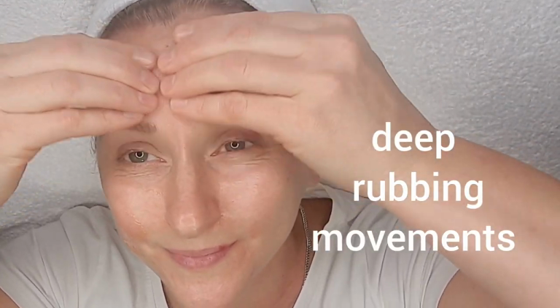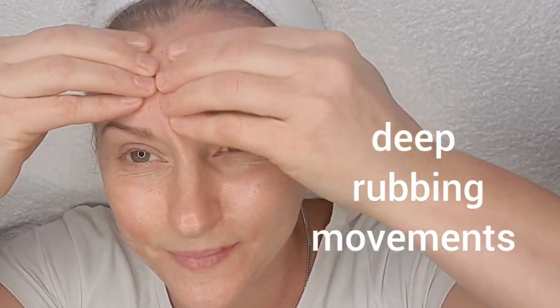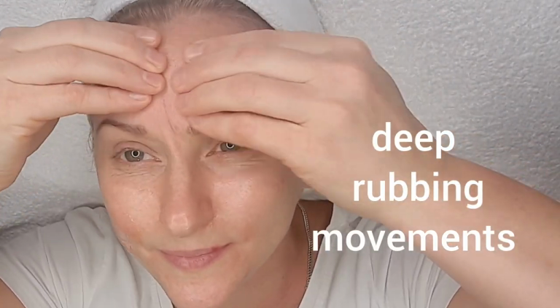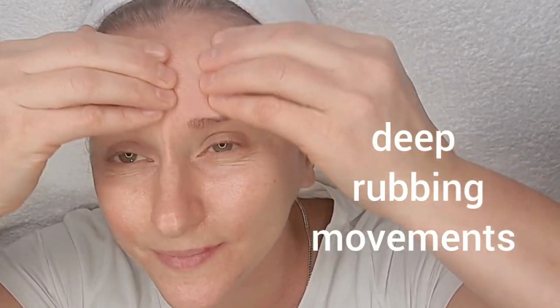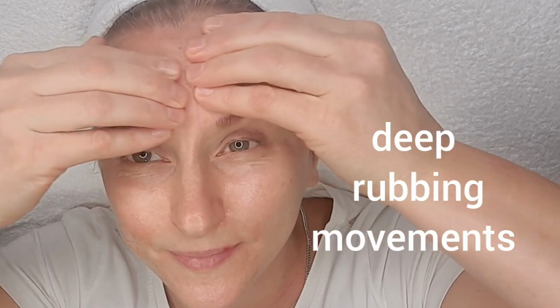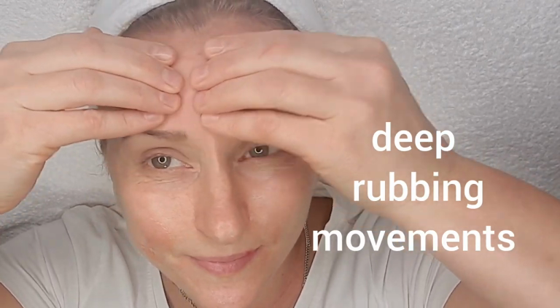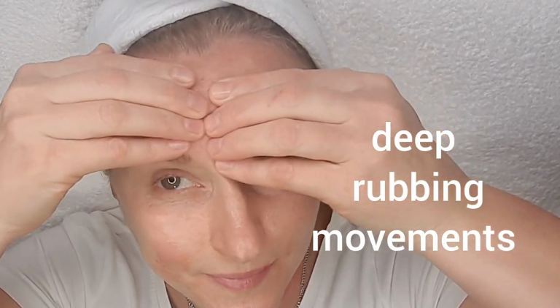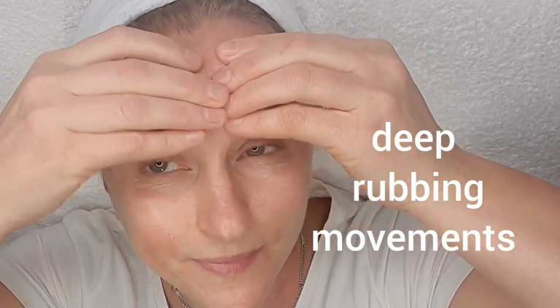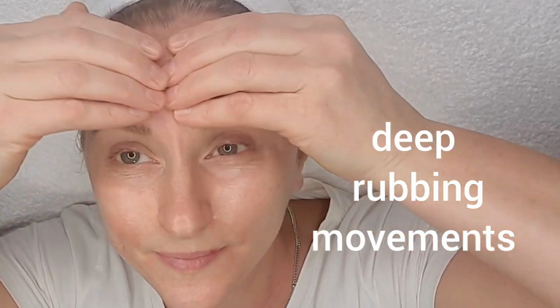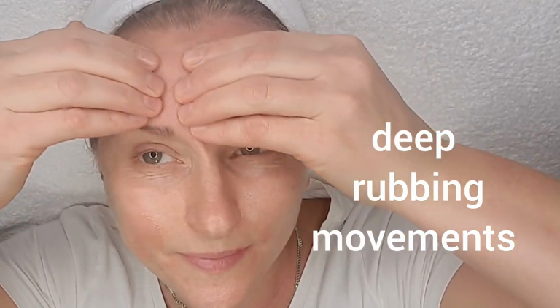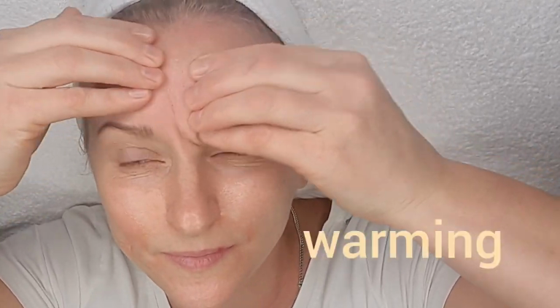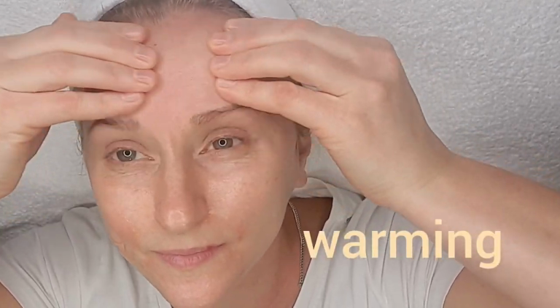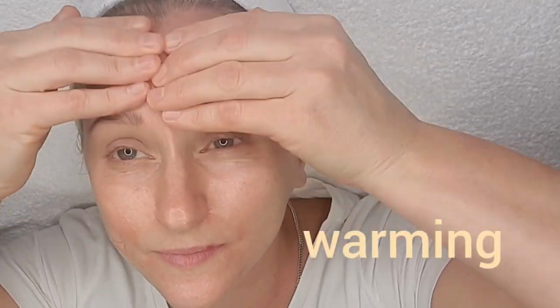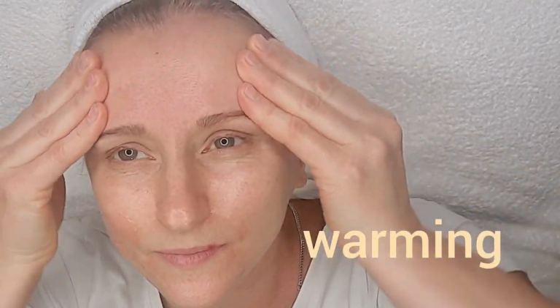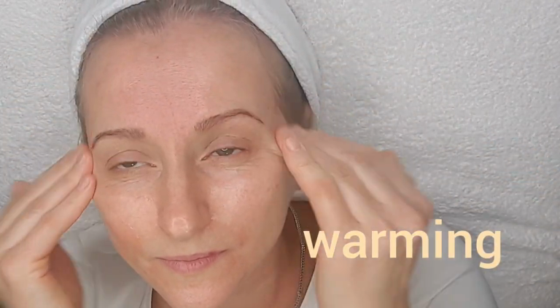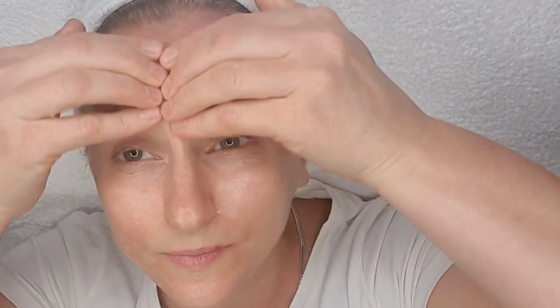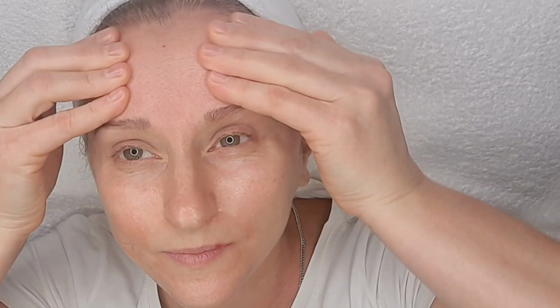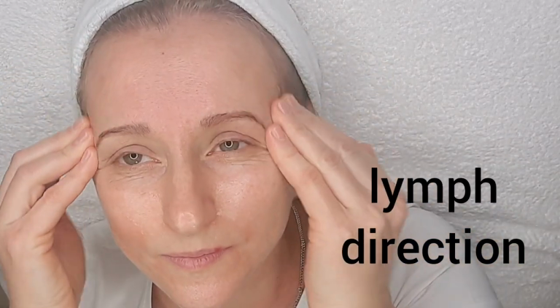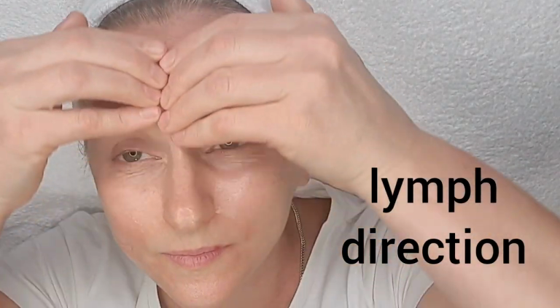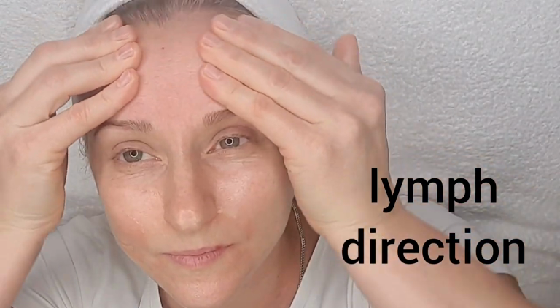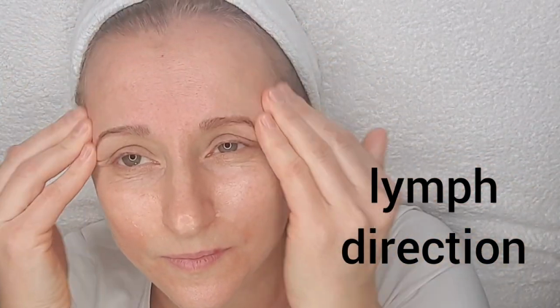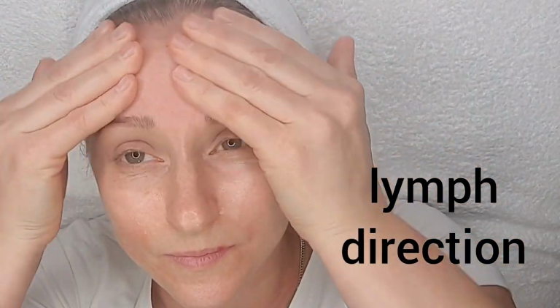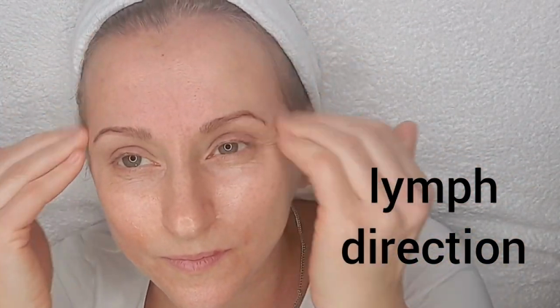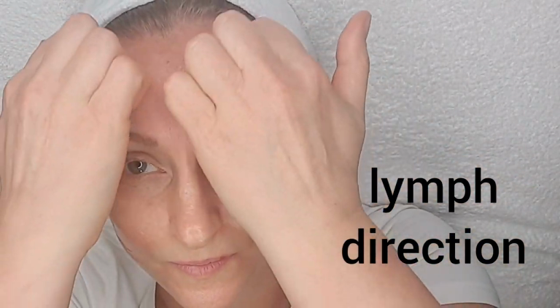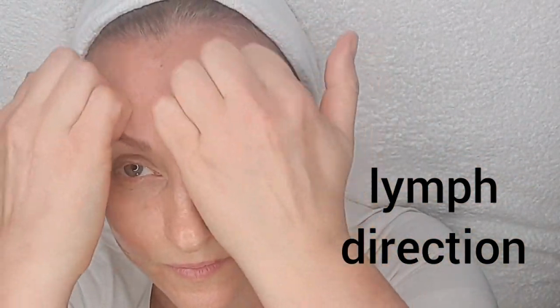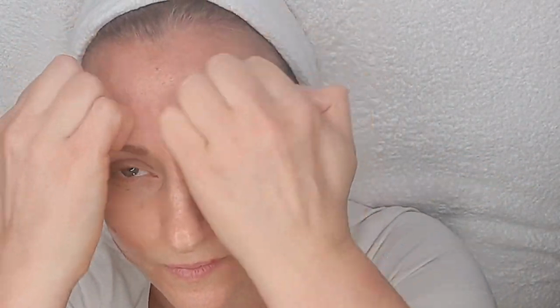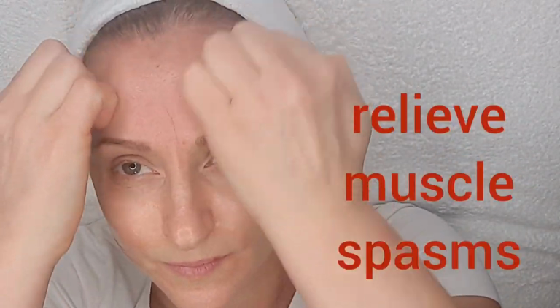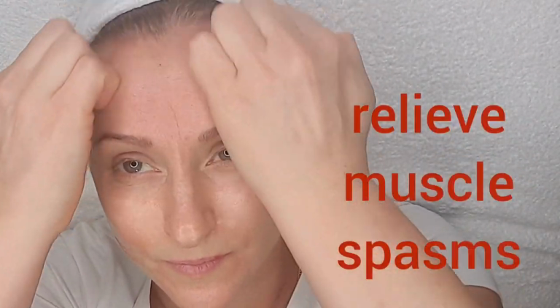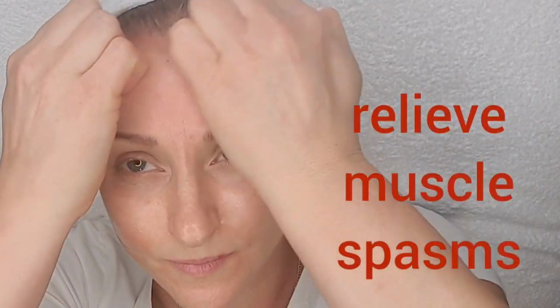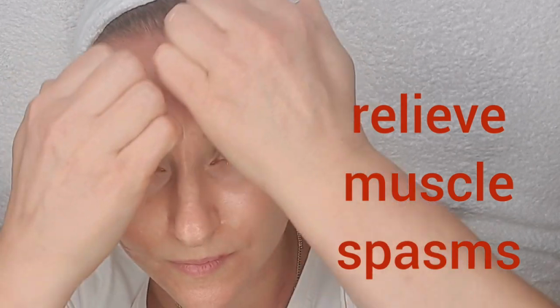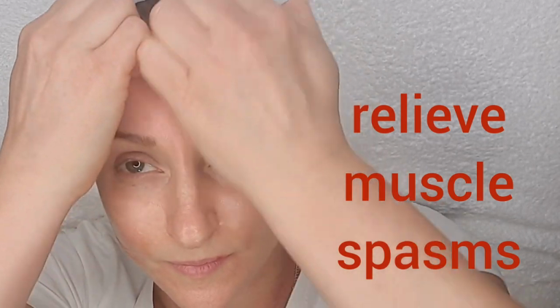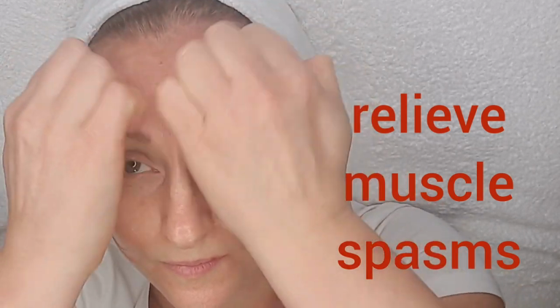Keep rubbing movements. Warming. Lymph direction. Relieve muscle spasms.